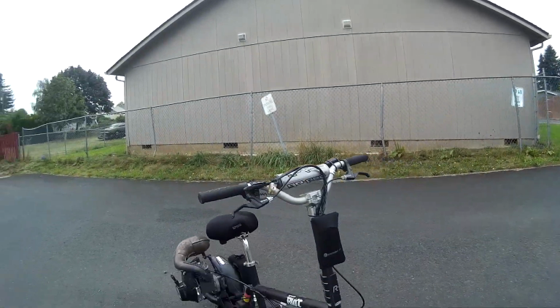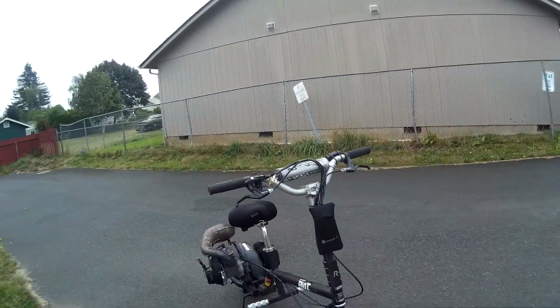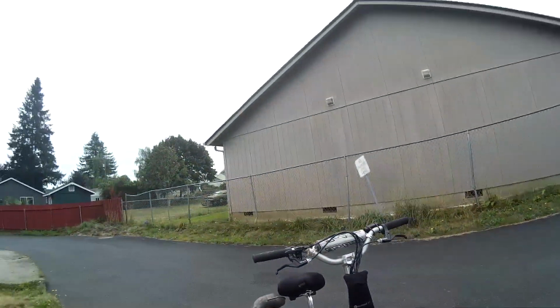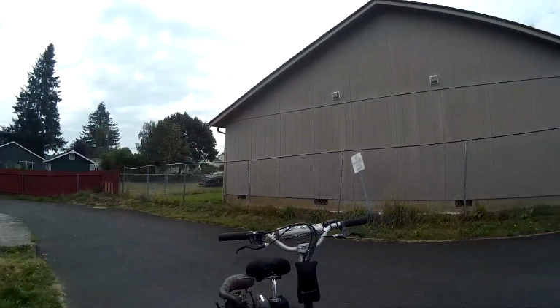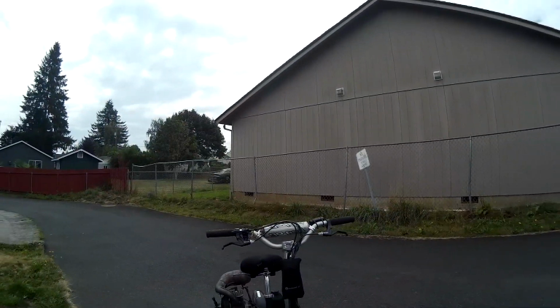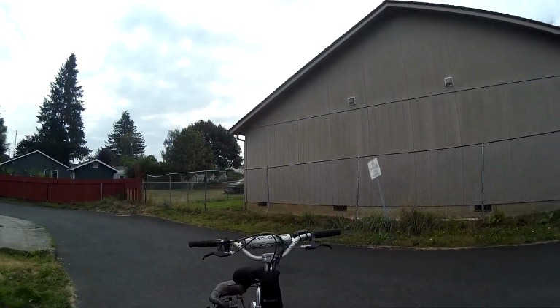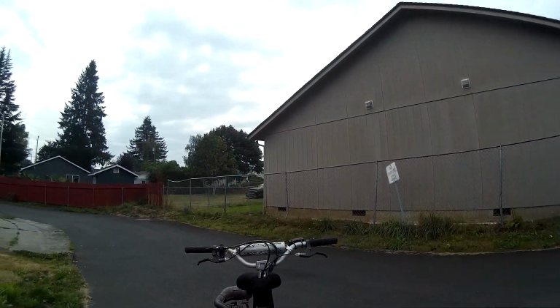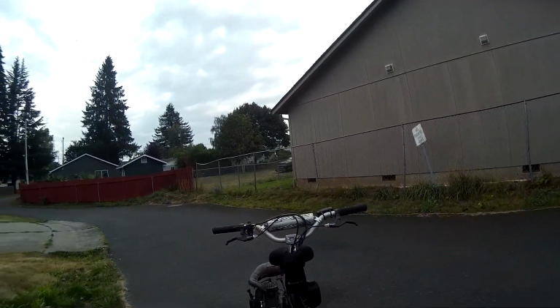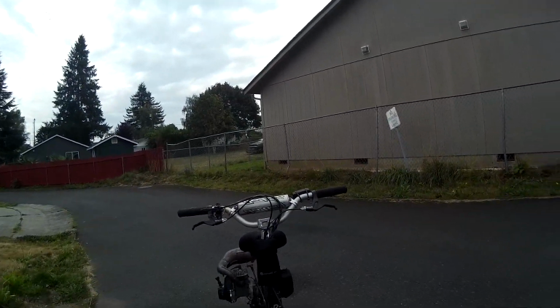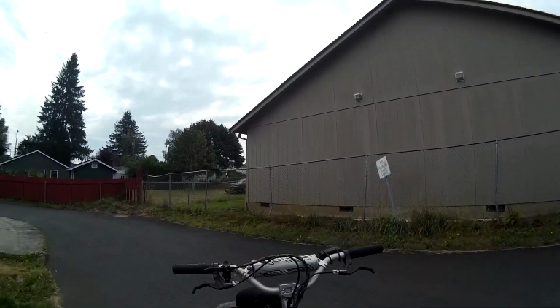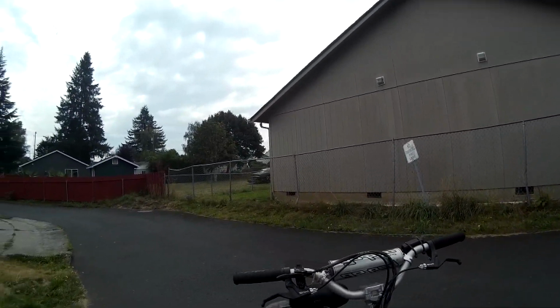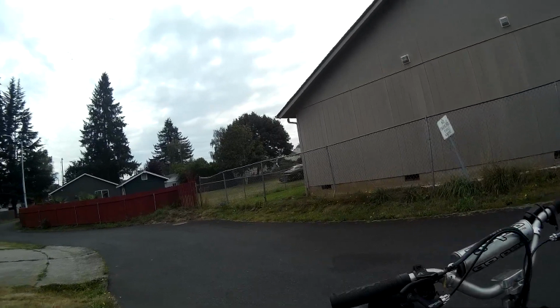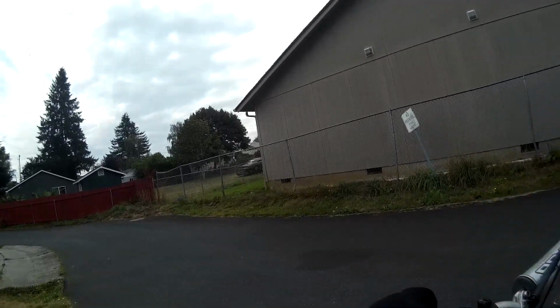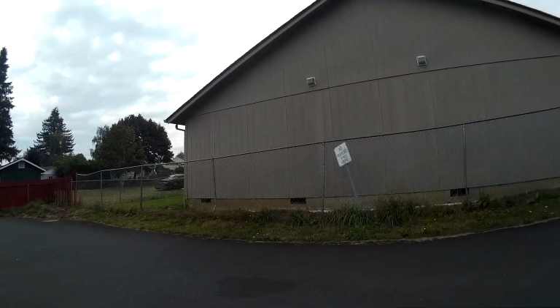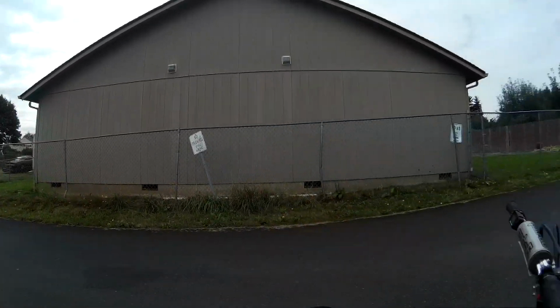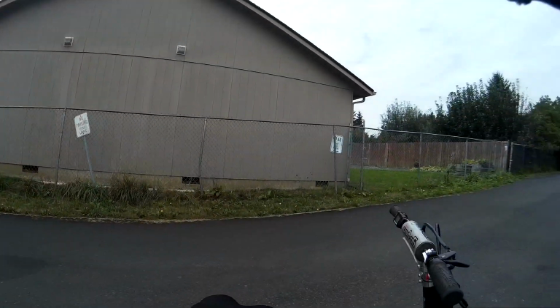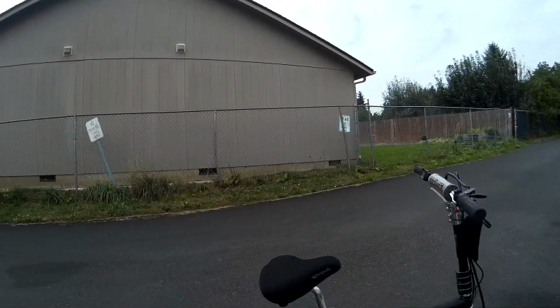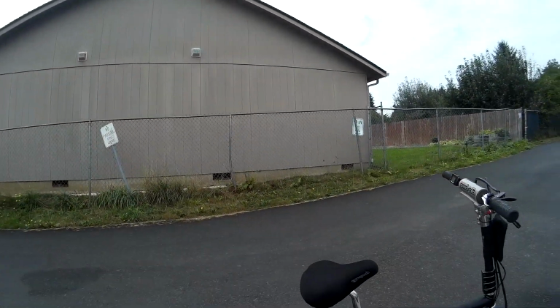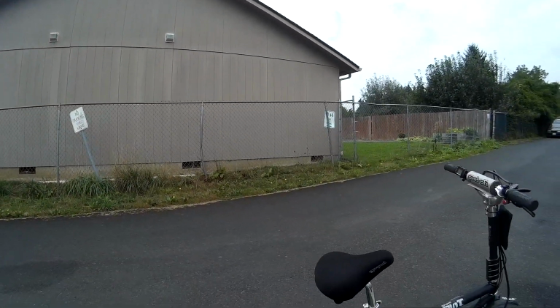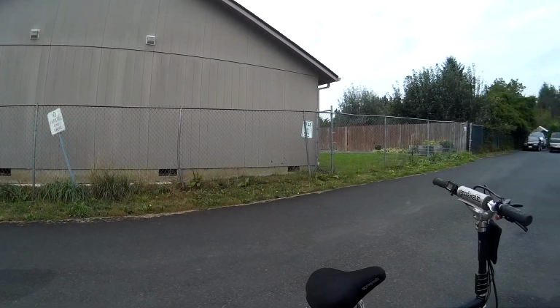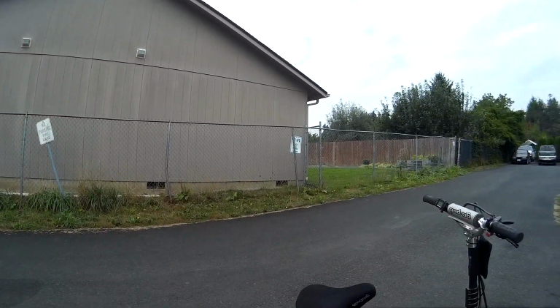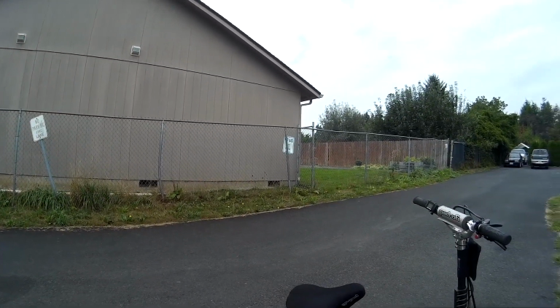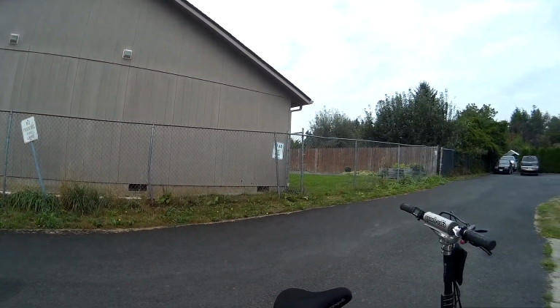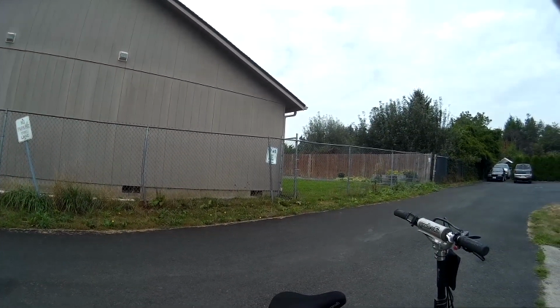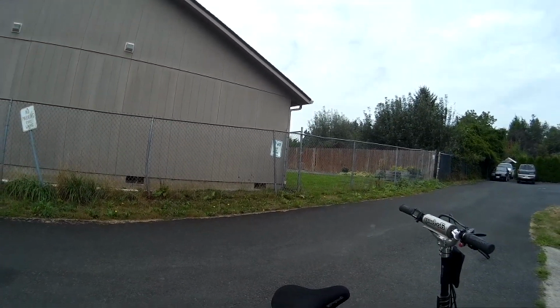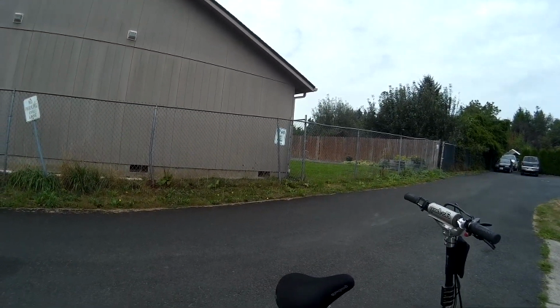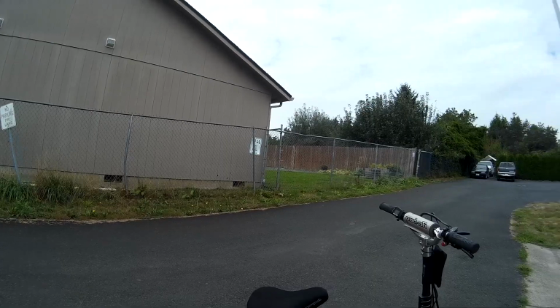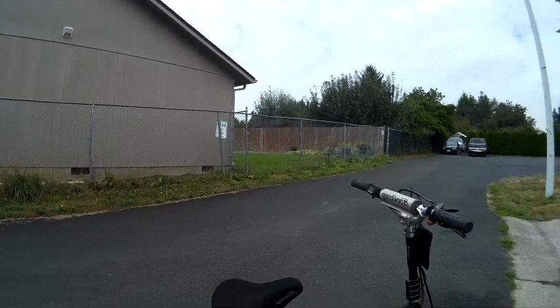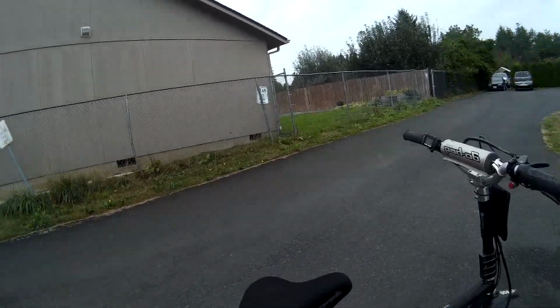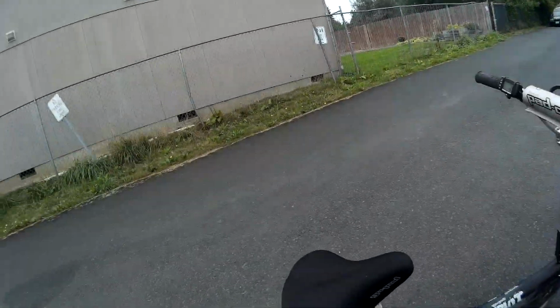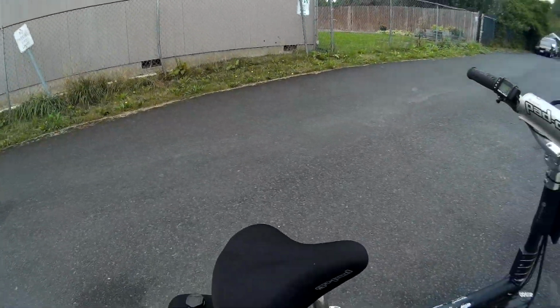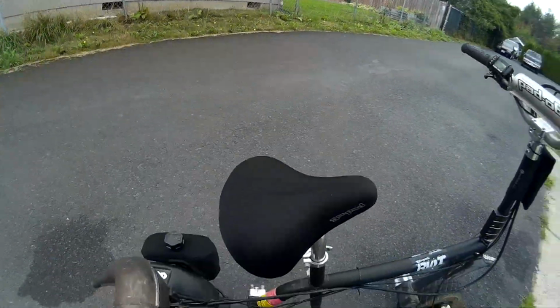So we're going to go out and go on a little test ride. Today we're geared at 872, so this is going to be good for off-road, on-road — kind of a mixed use for both of them. So here we go.